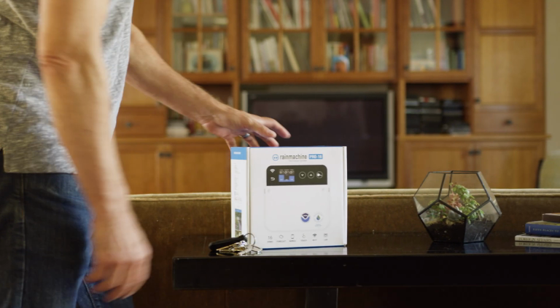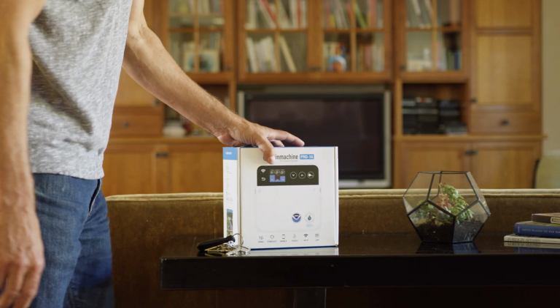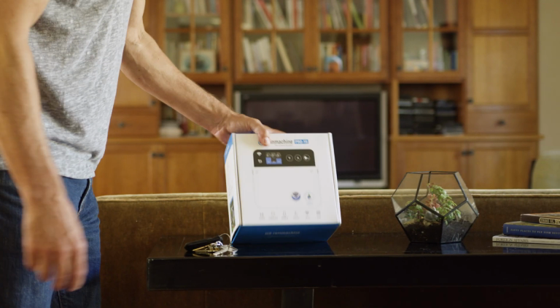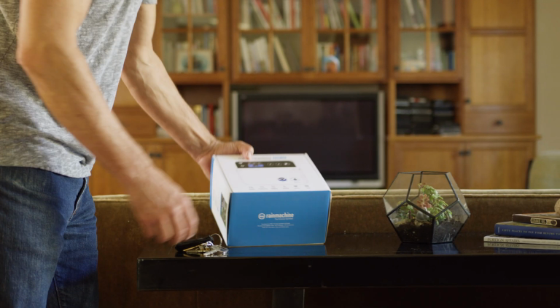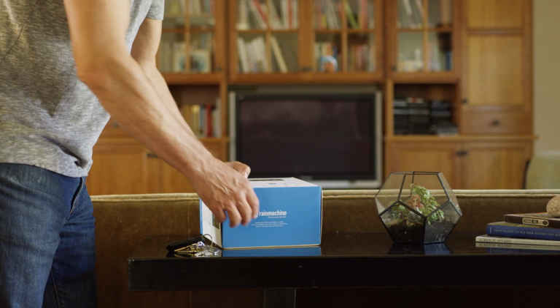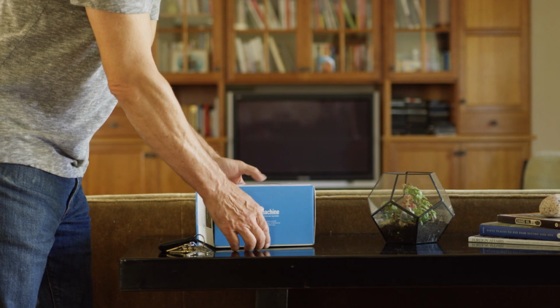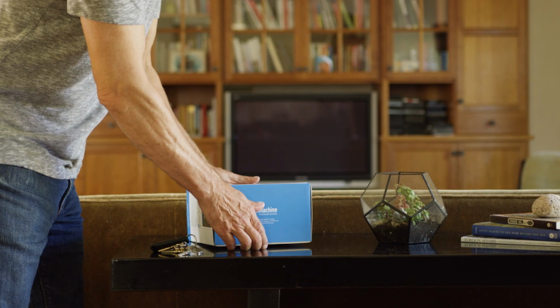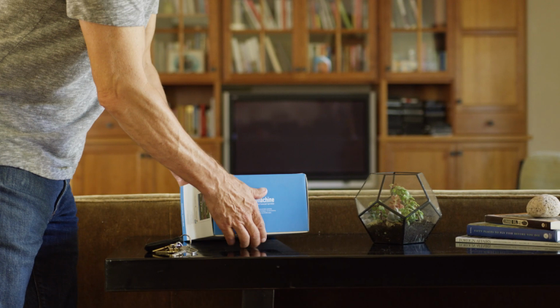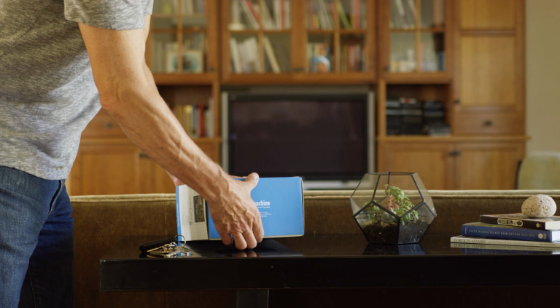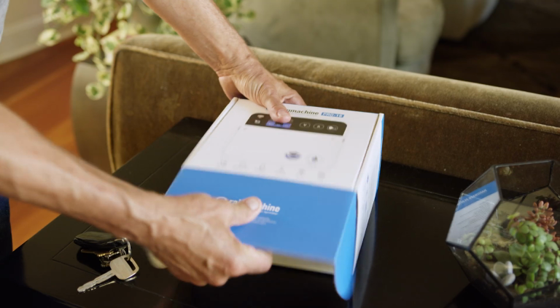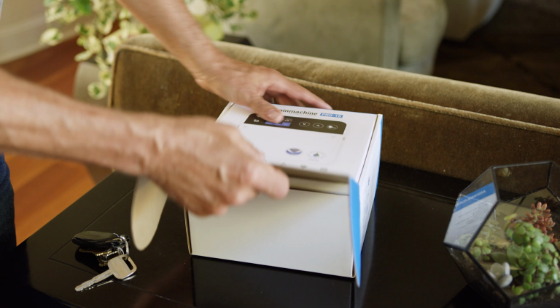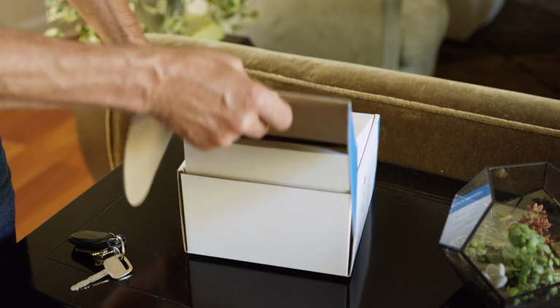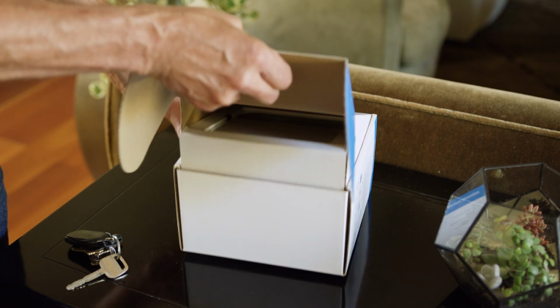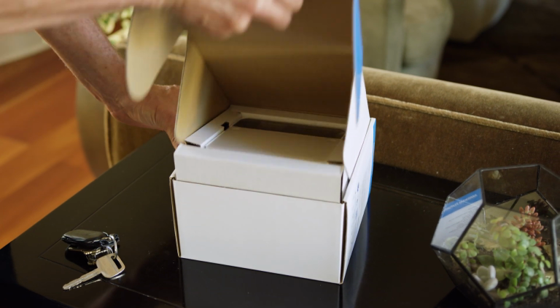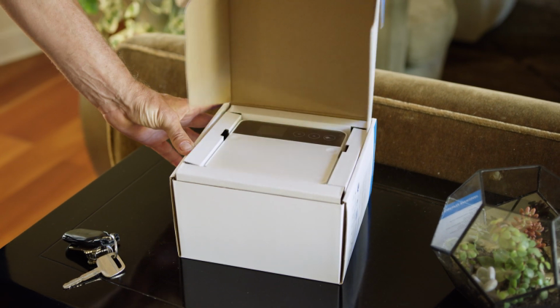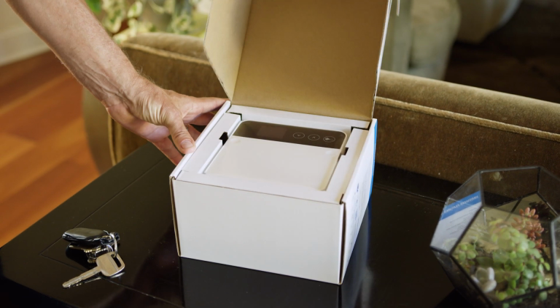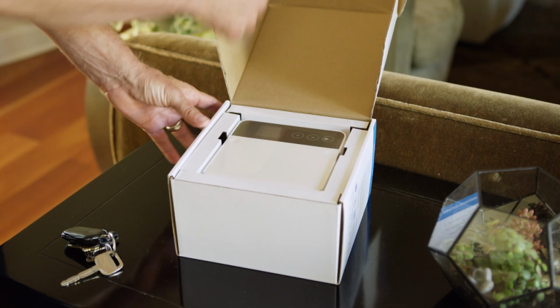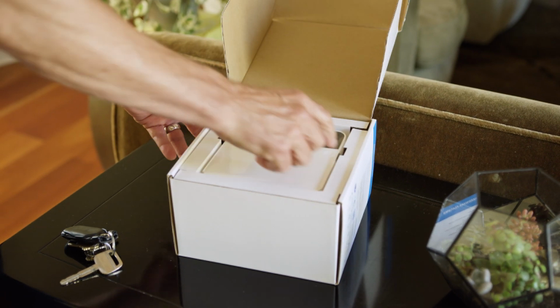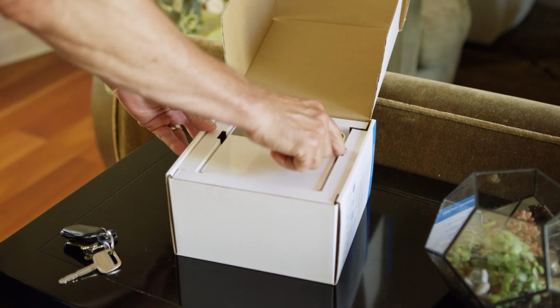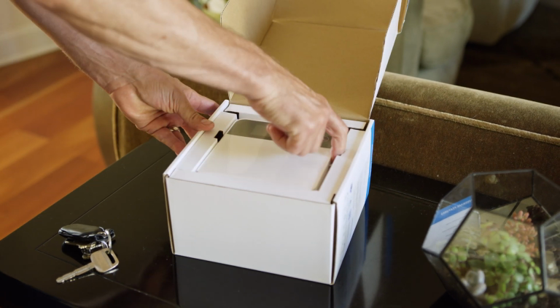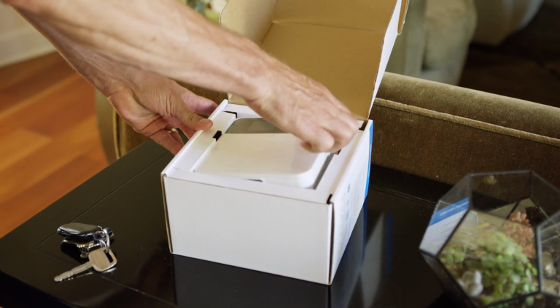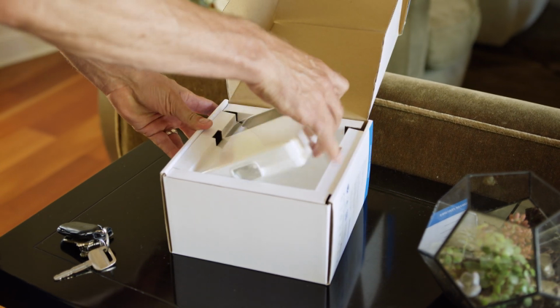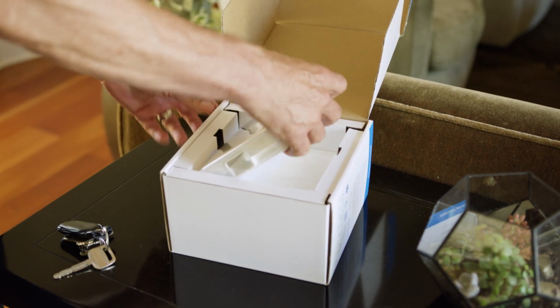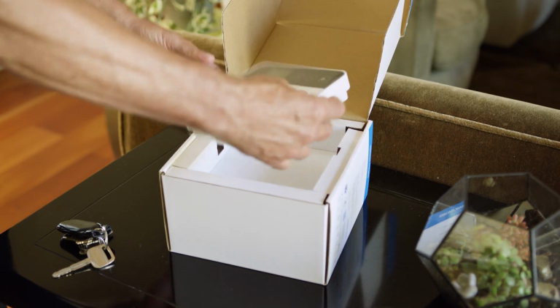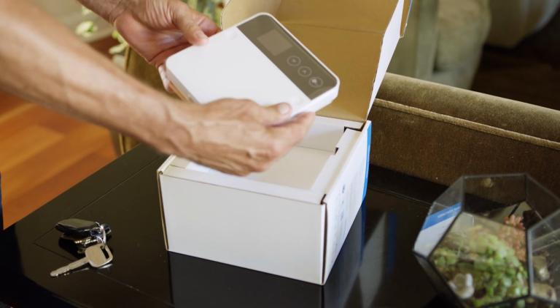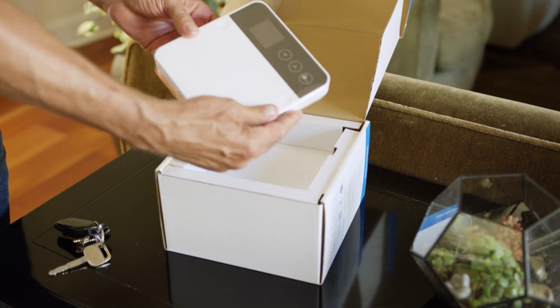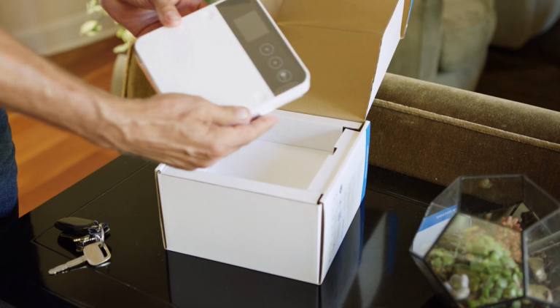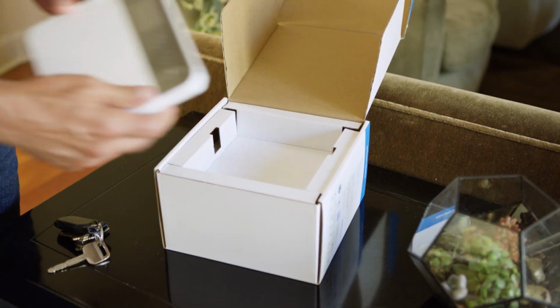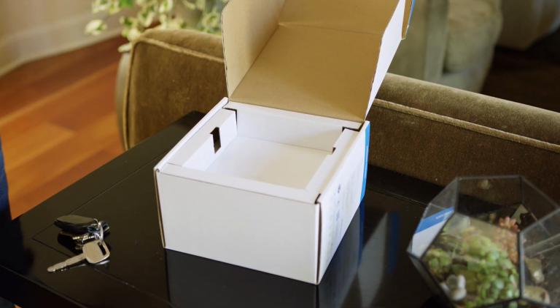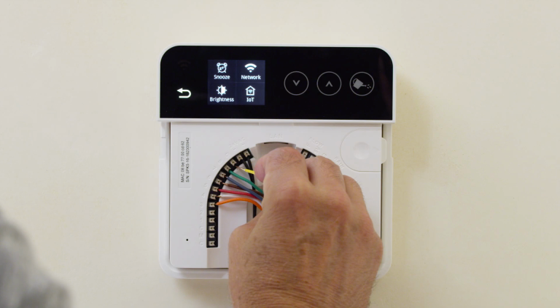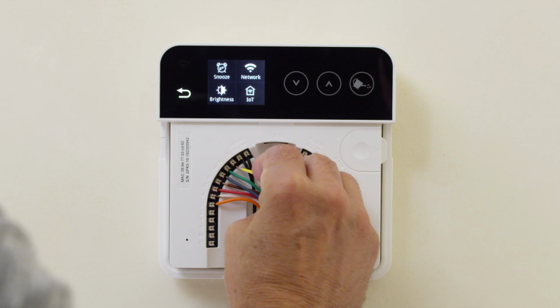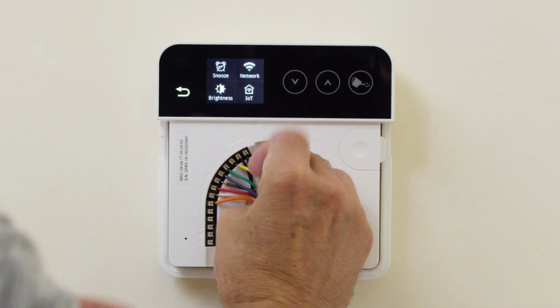Rain Machine is a smart sprinkler controller that allows you to enjoy your beautiful garden while making sure you are not wasting money on your water bill.